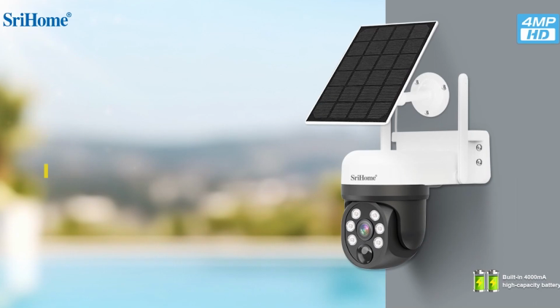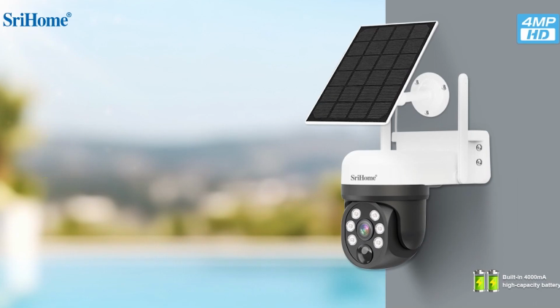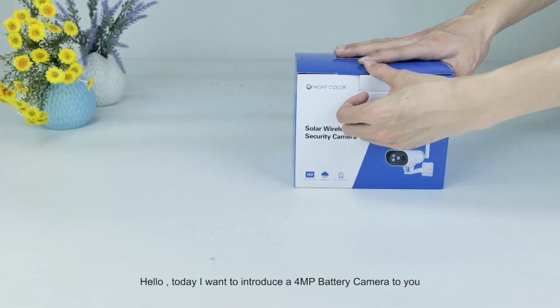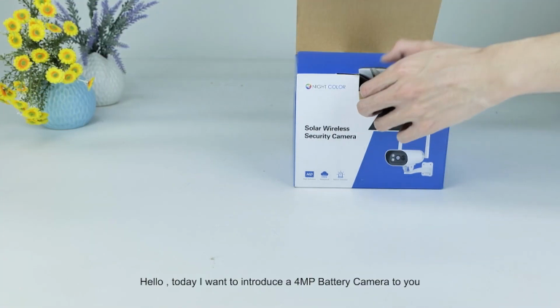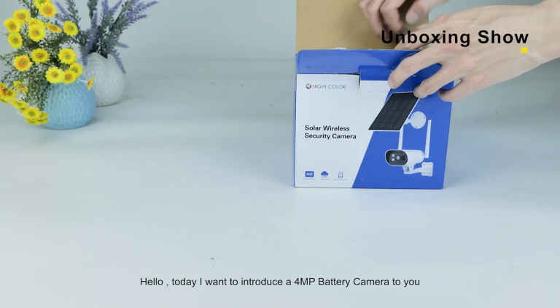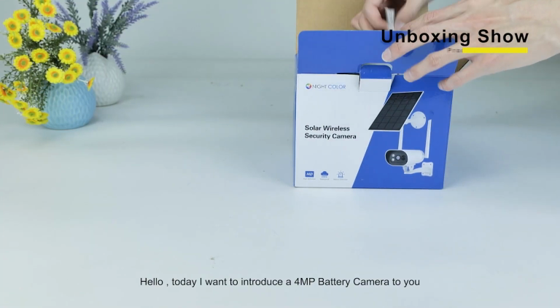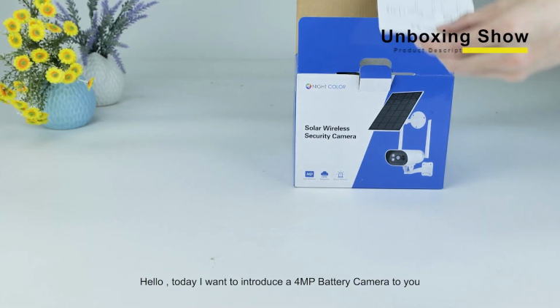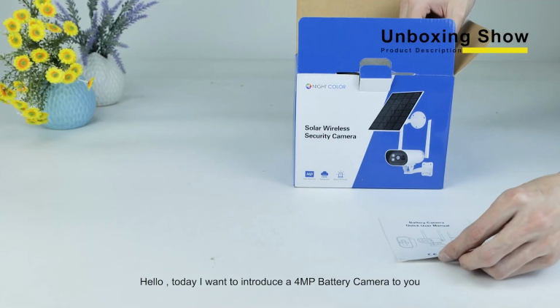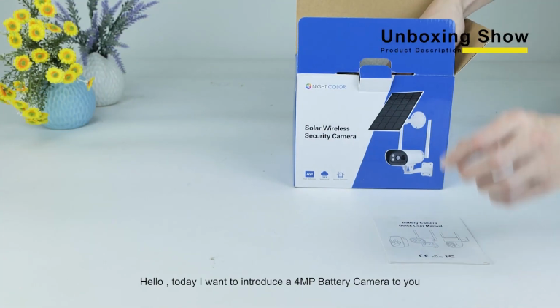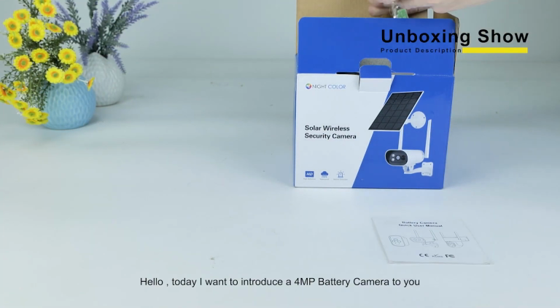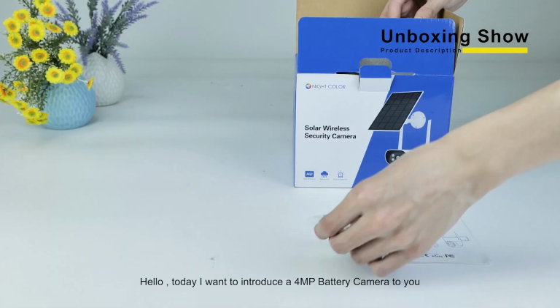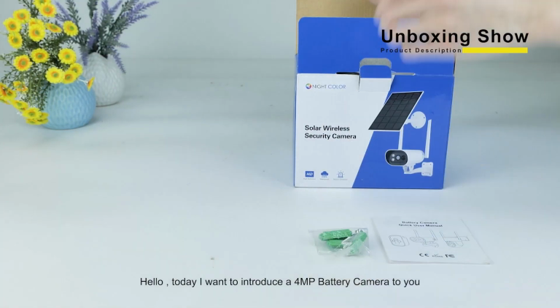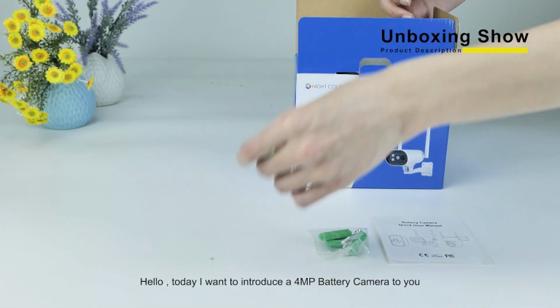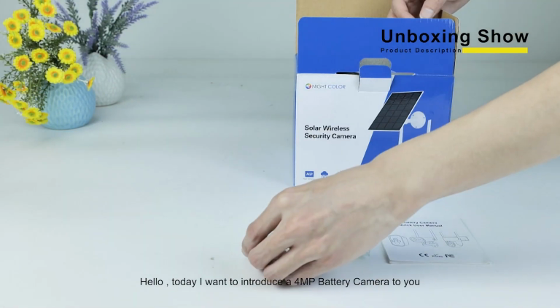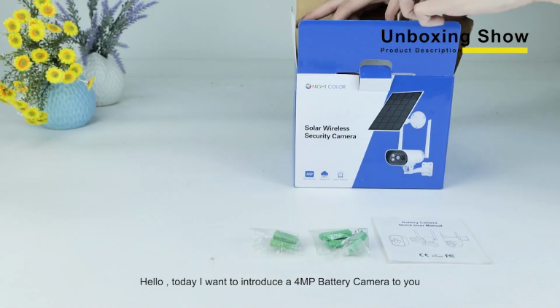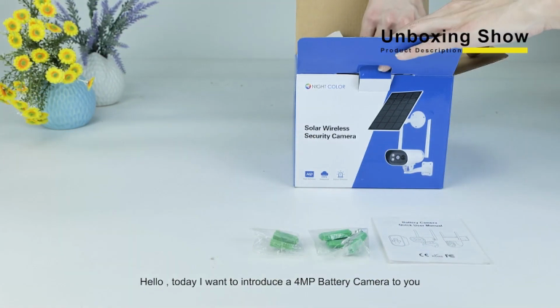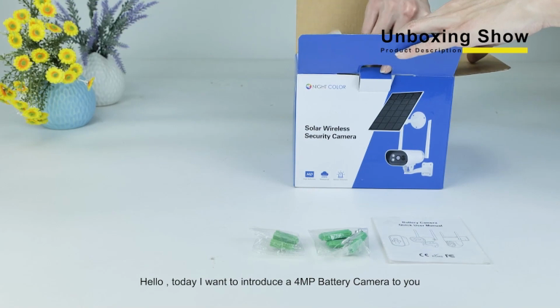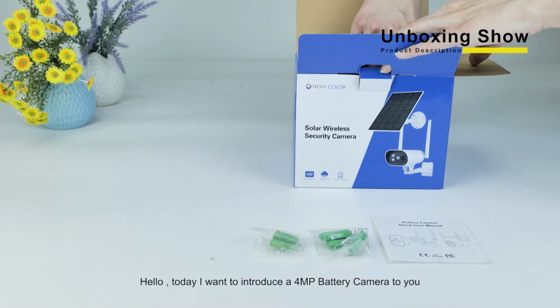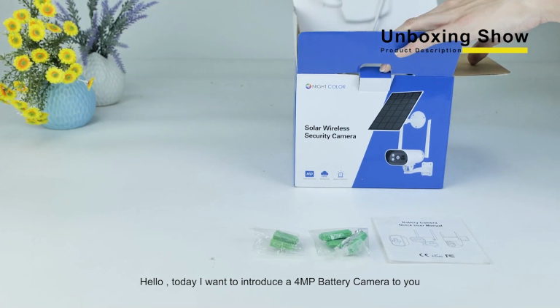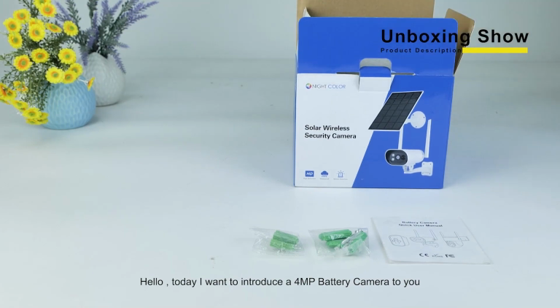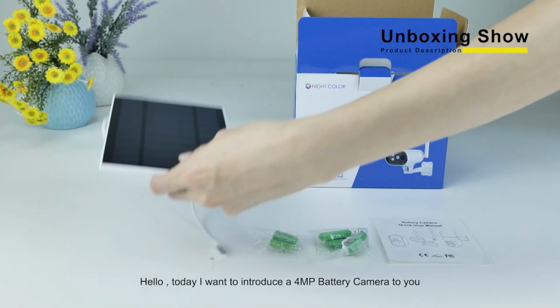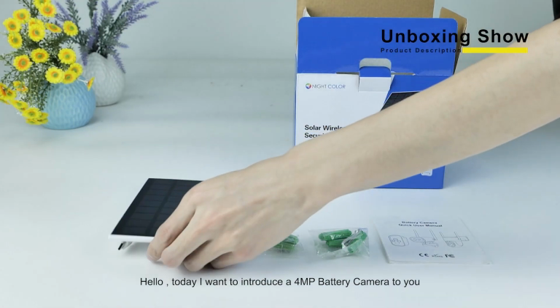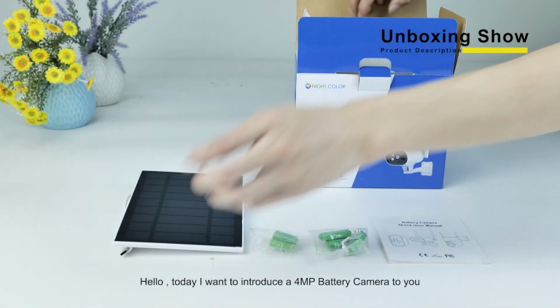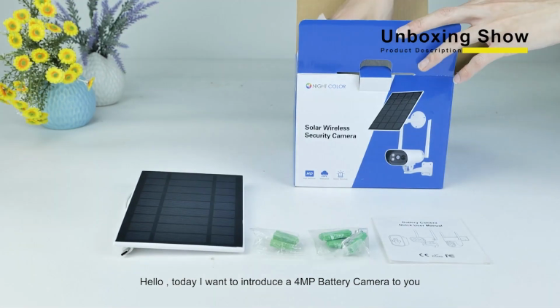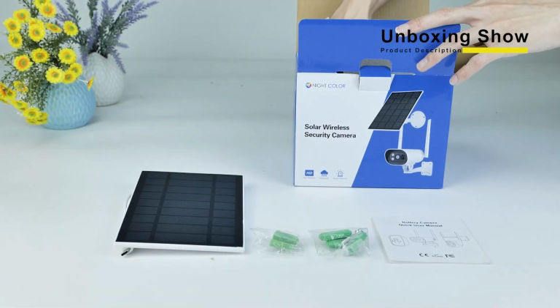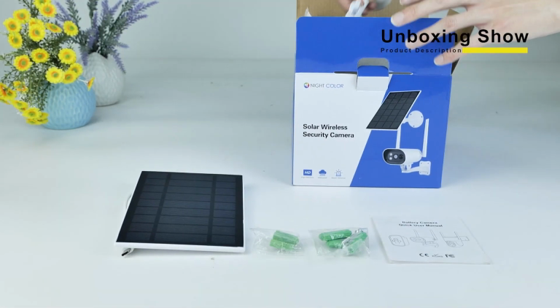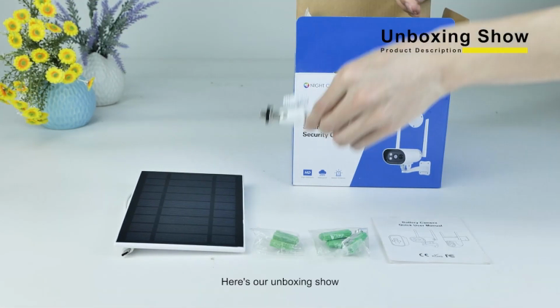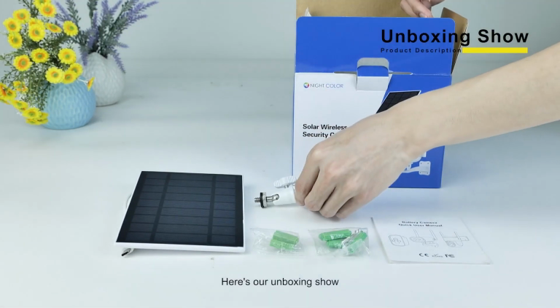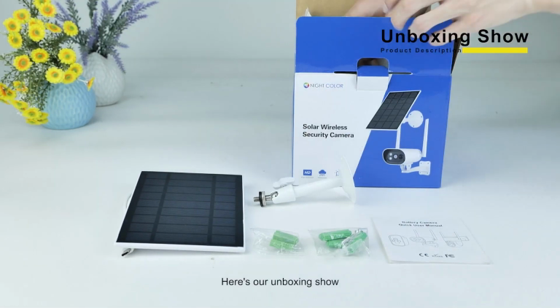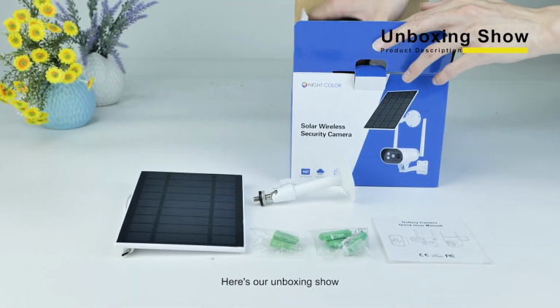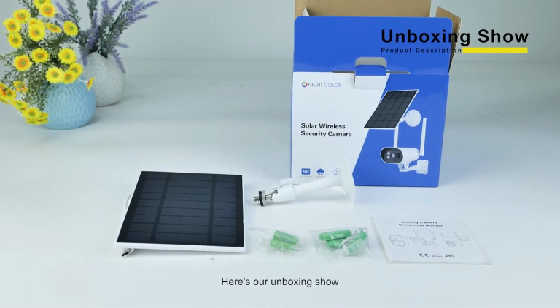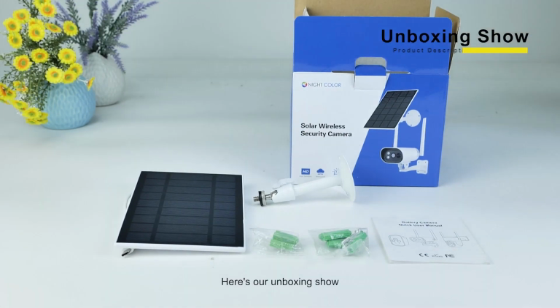Hello, today I want to introduce a 4 megapixel battery camera to you. Here's our unboxing show.